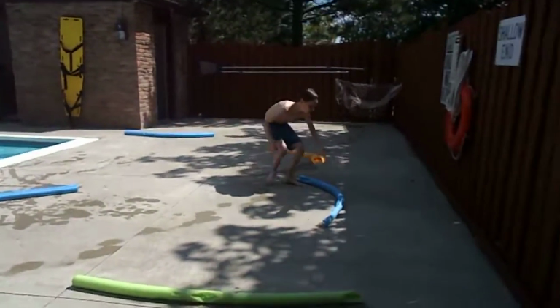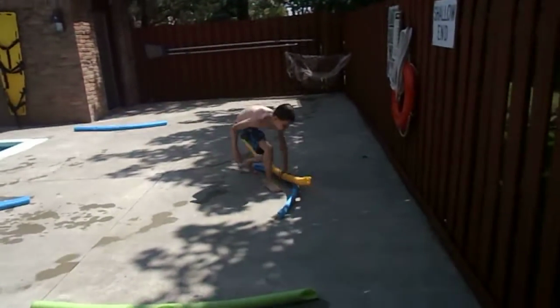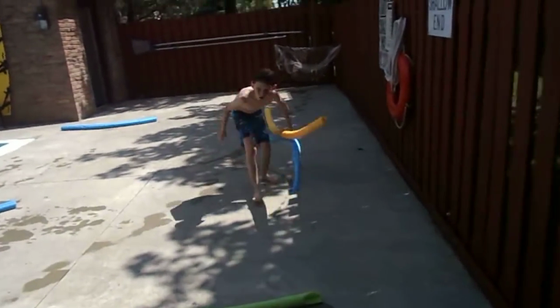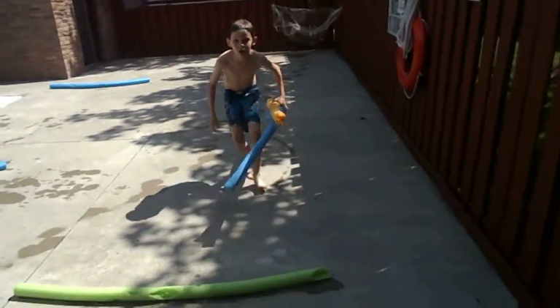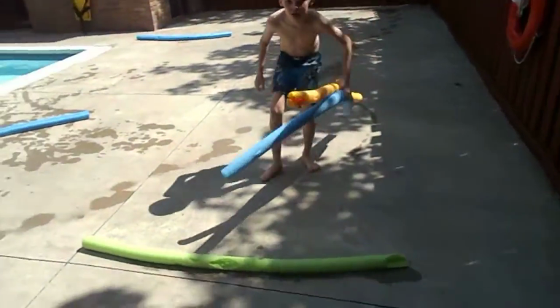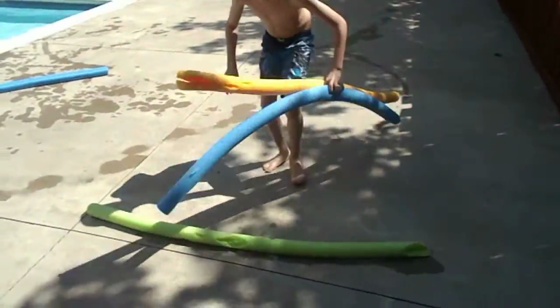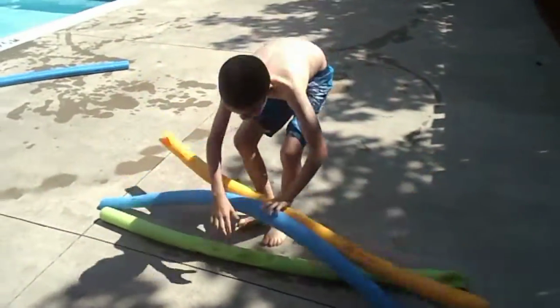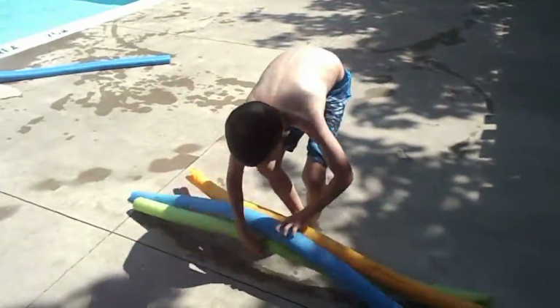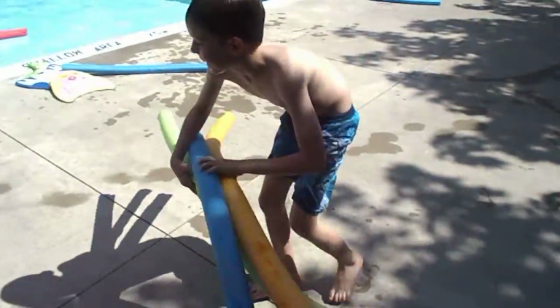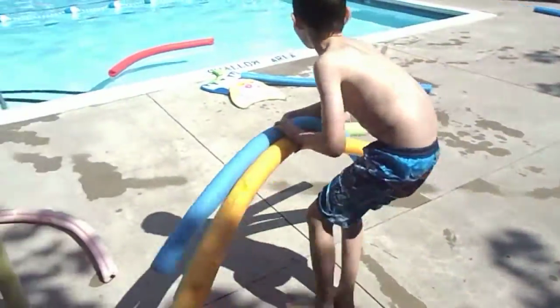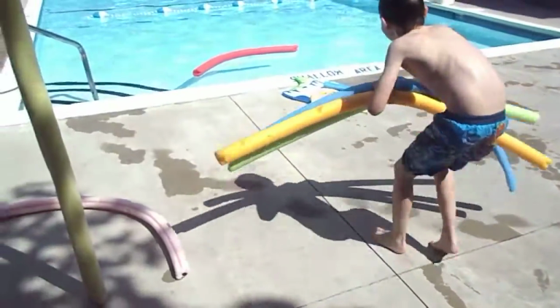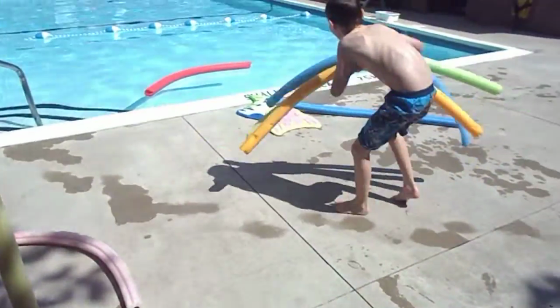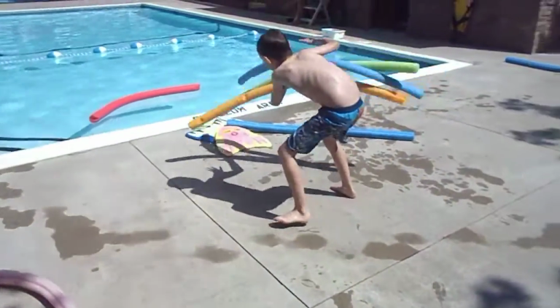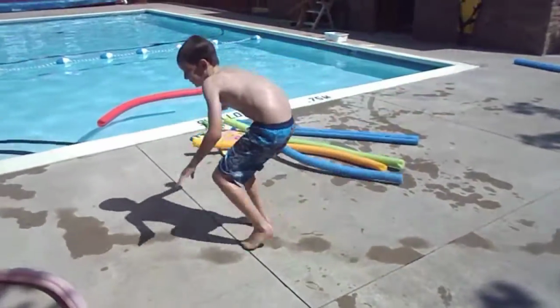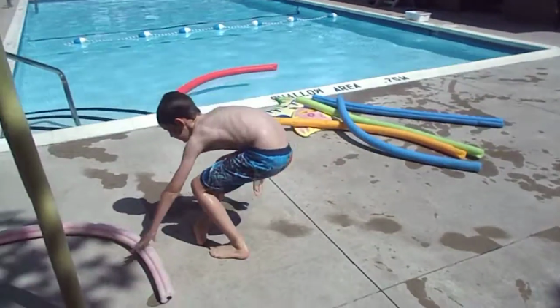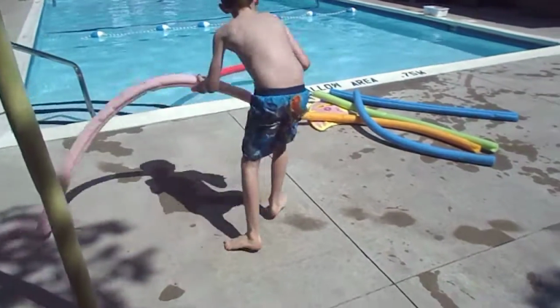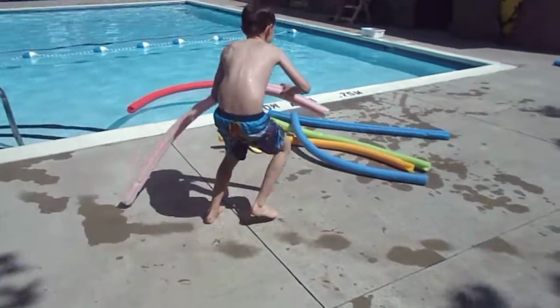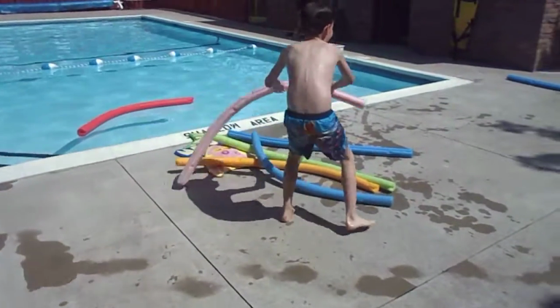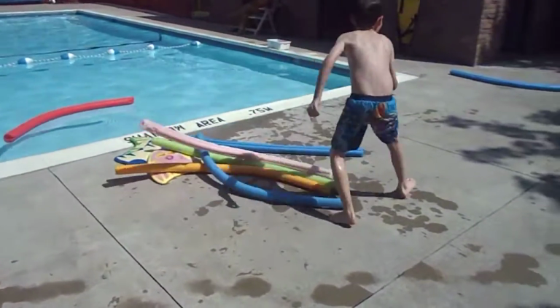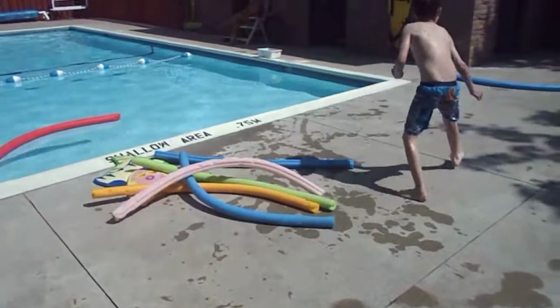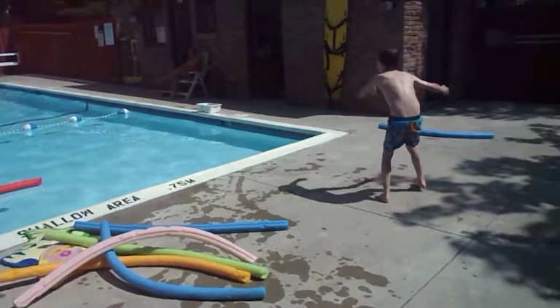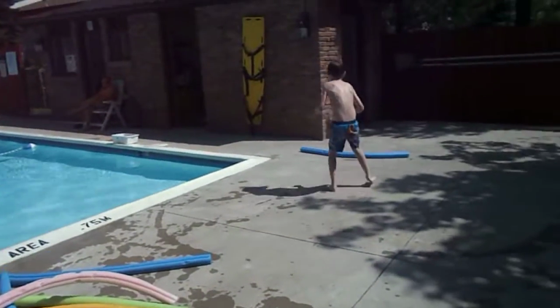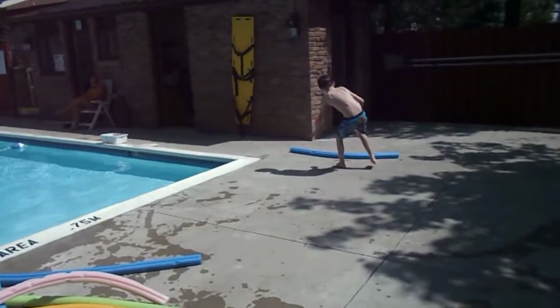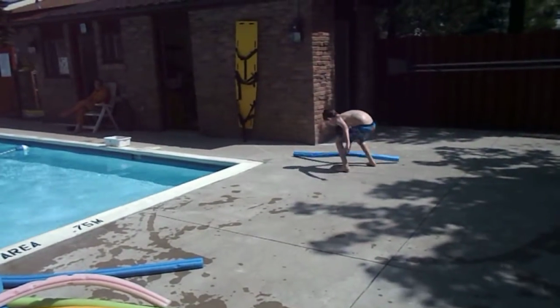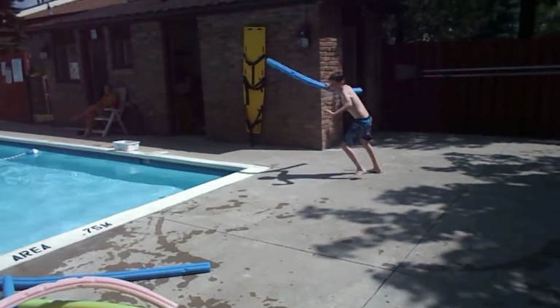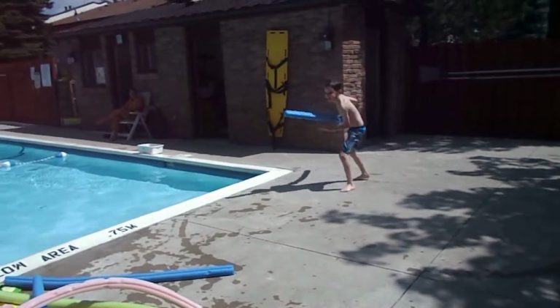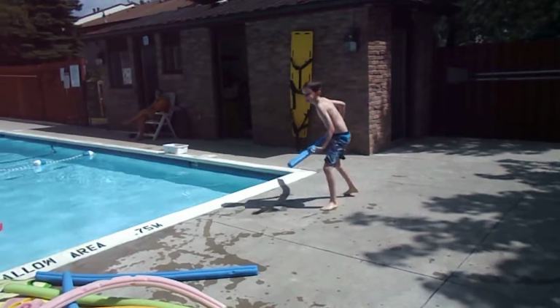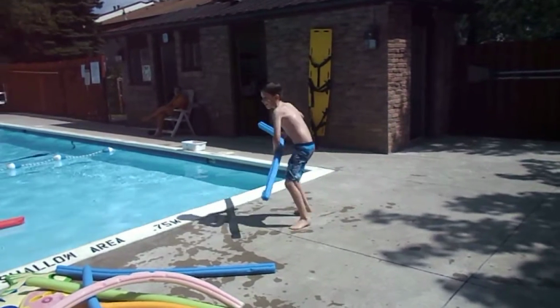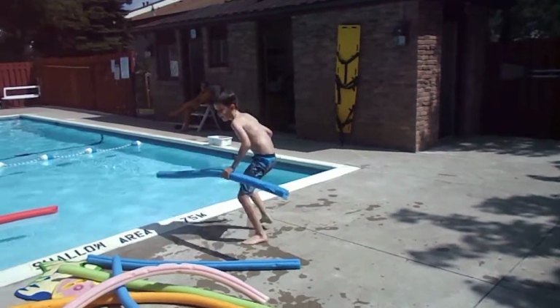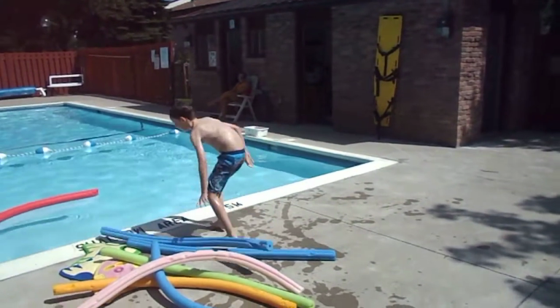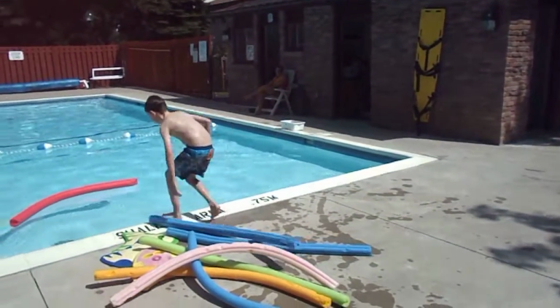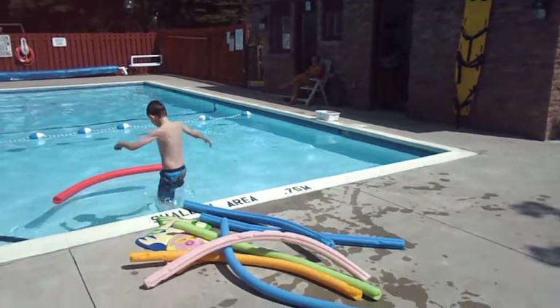This is Jonas, collecting pool noodle driftwood to take to the ocean to make a boat.